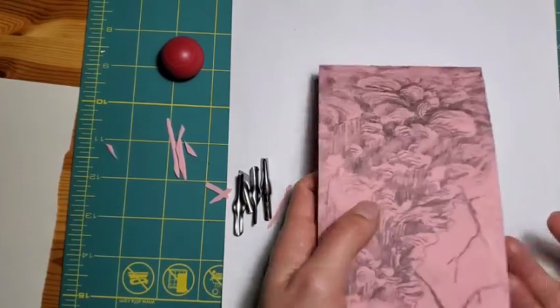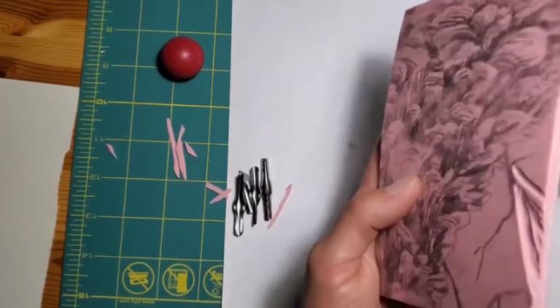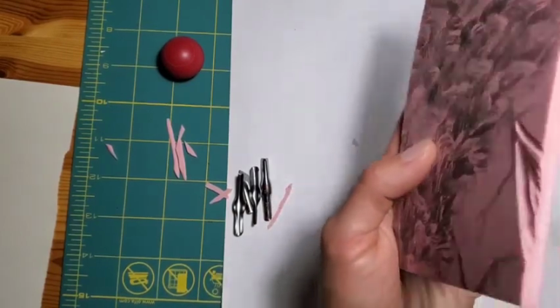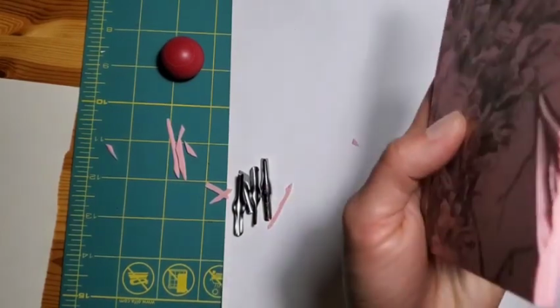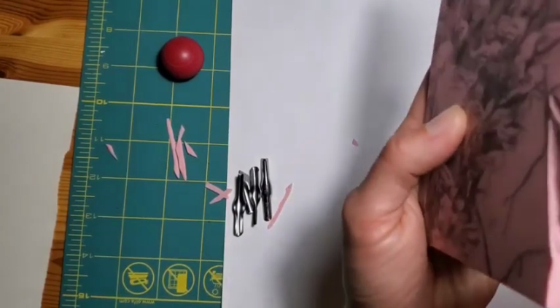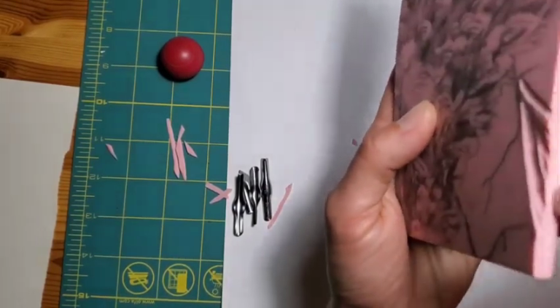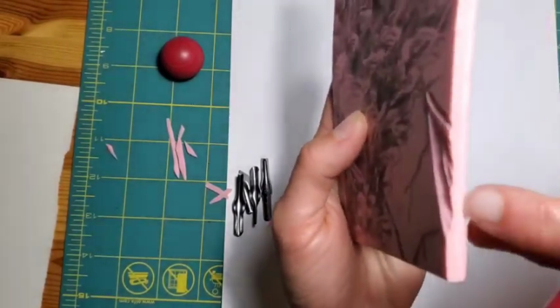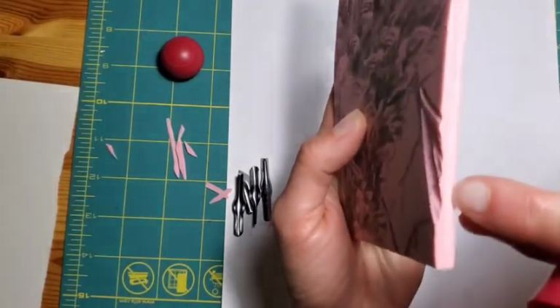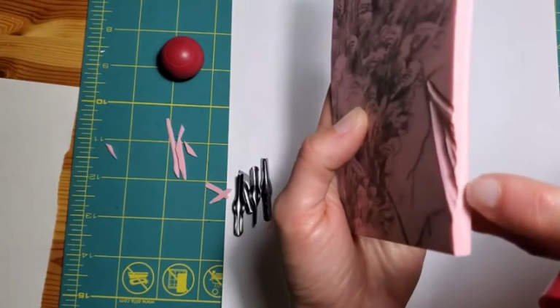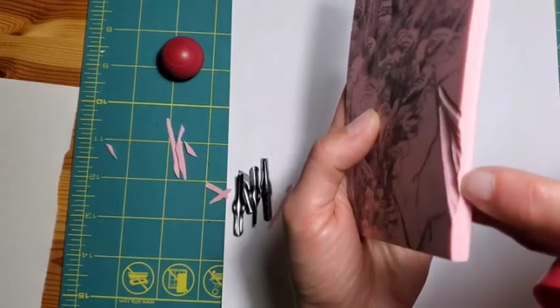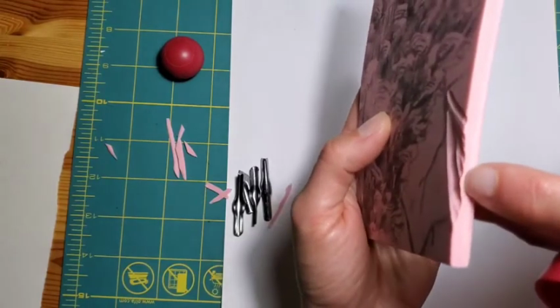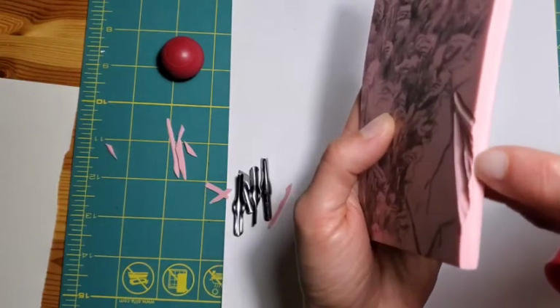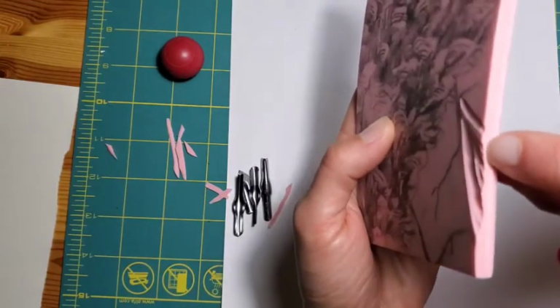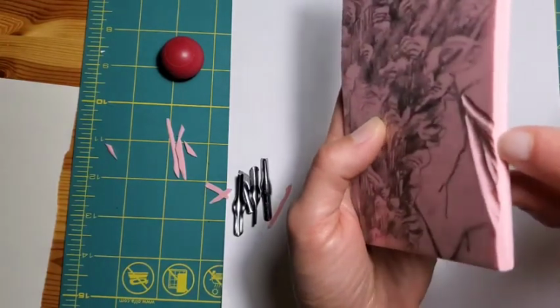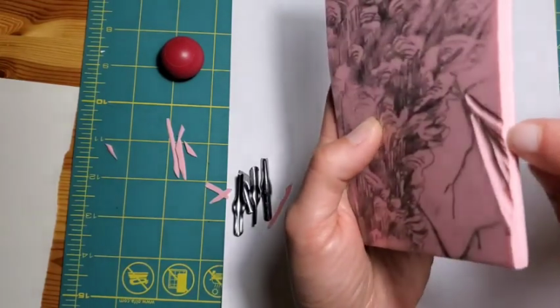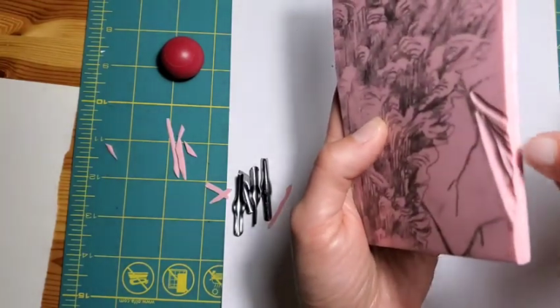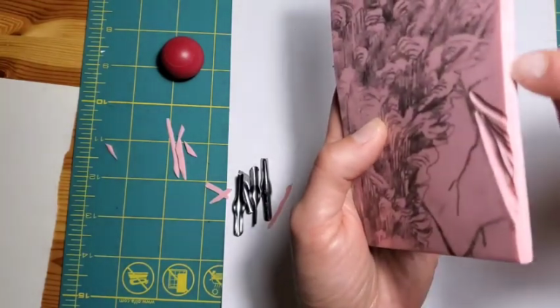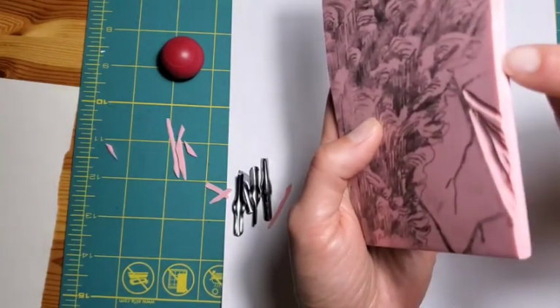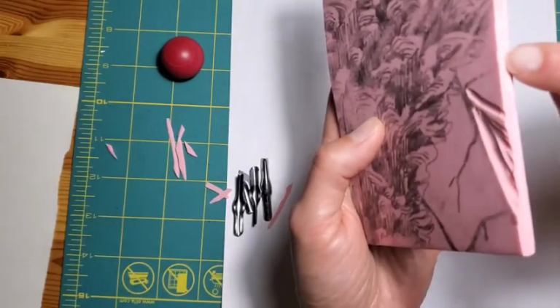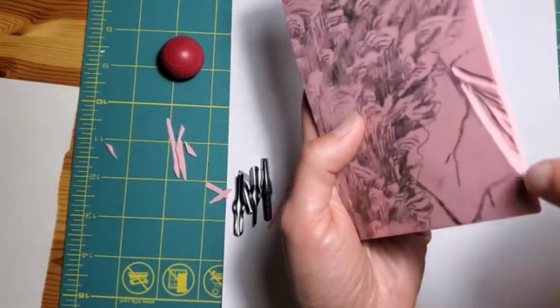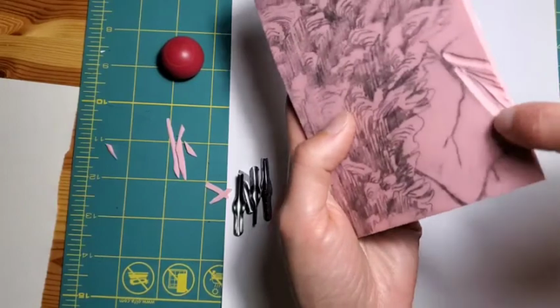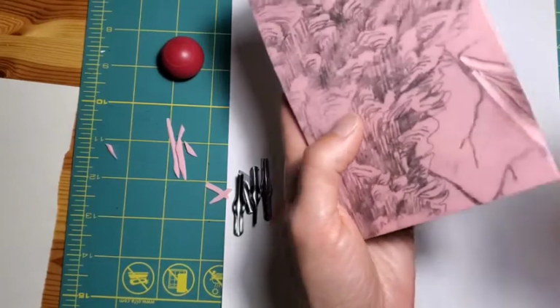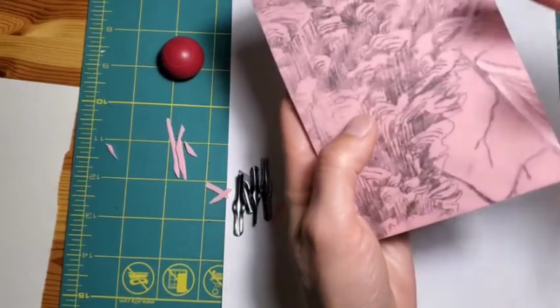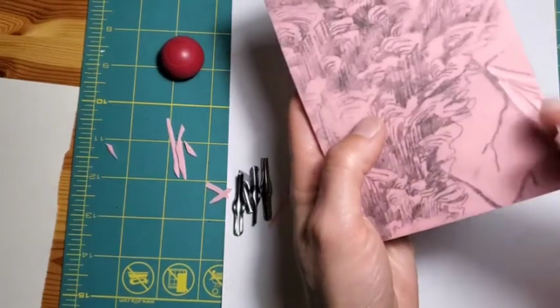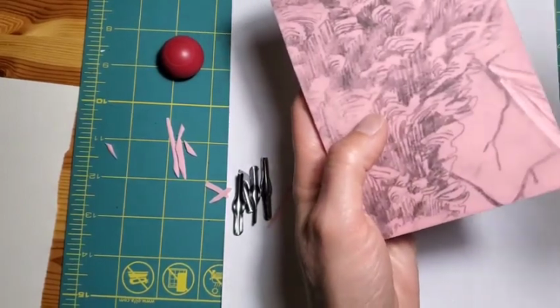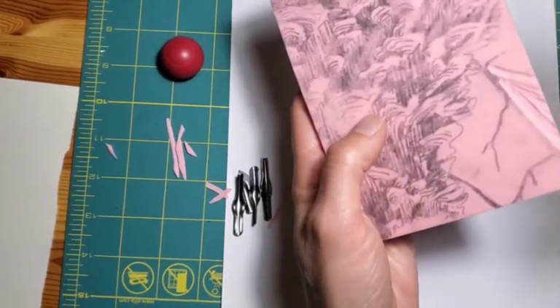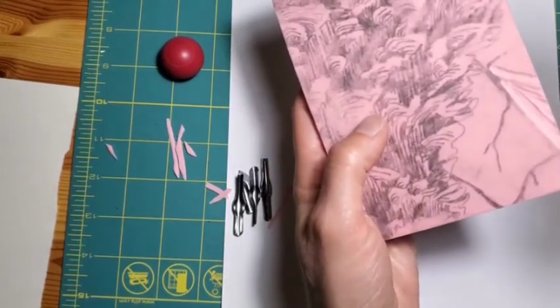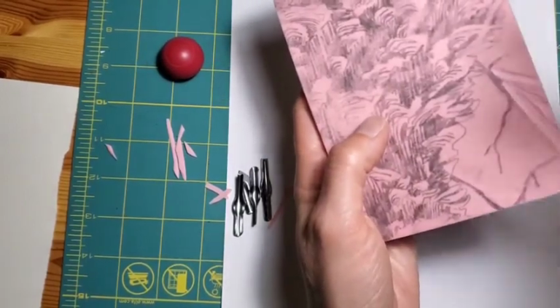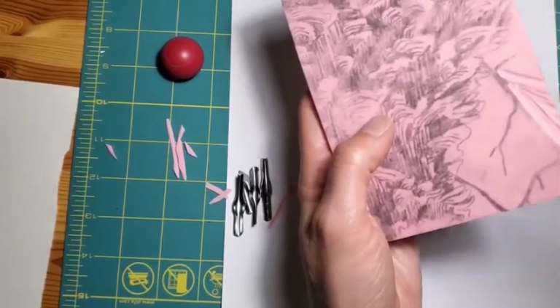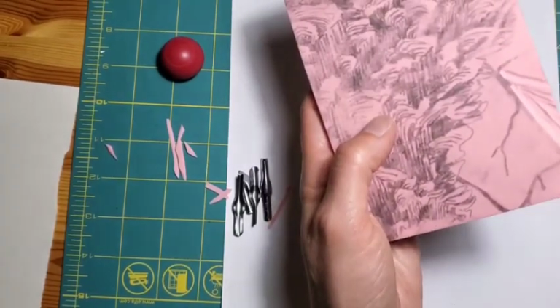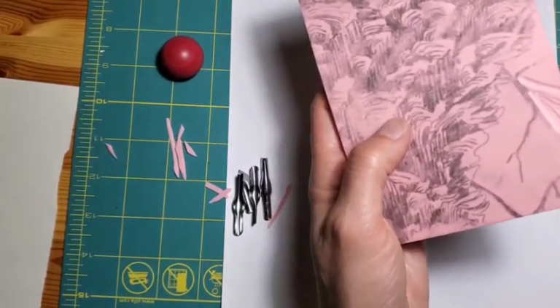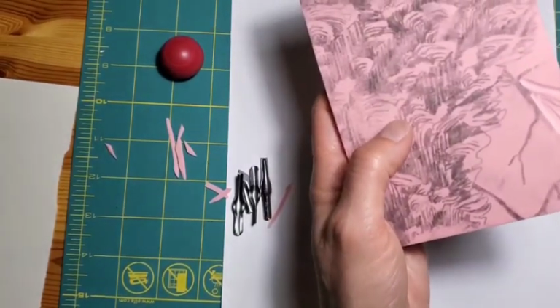I haven't carved in all that deeply here. You don't have to gouge all the way through — you just want enough that you're creating a relief in the surface, like an indentation in the surface.